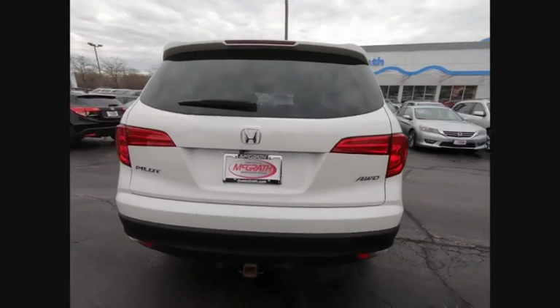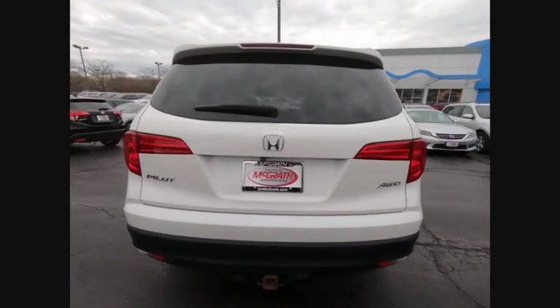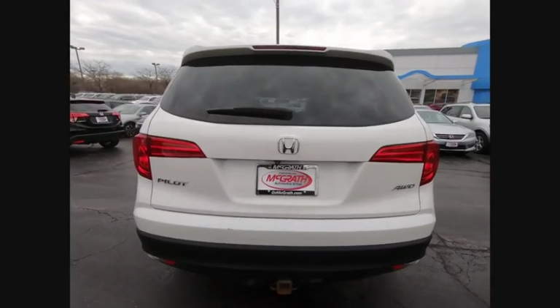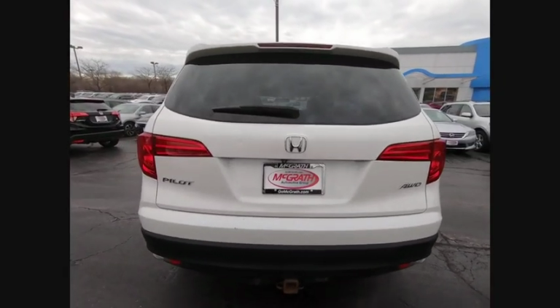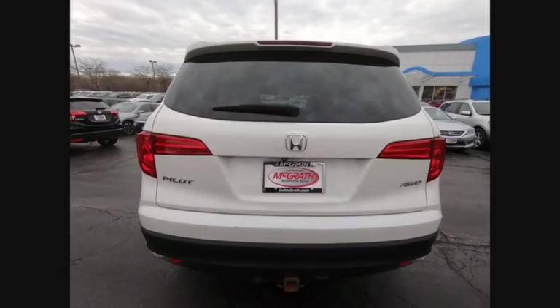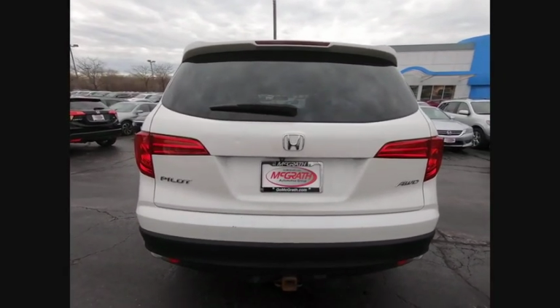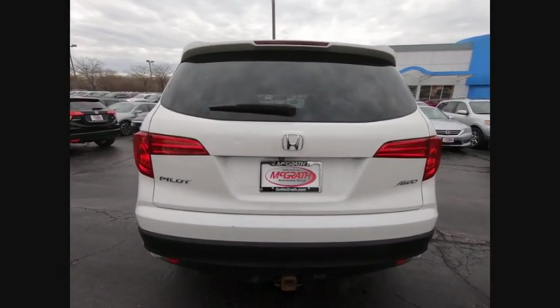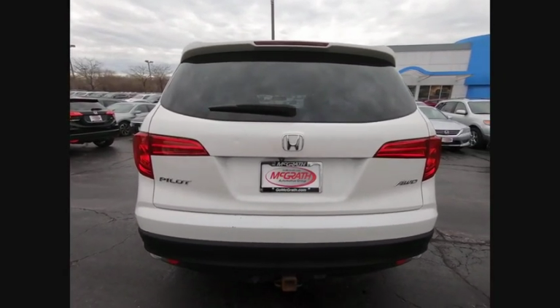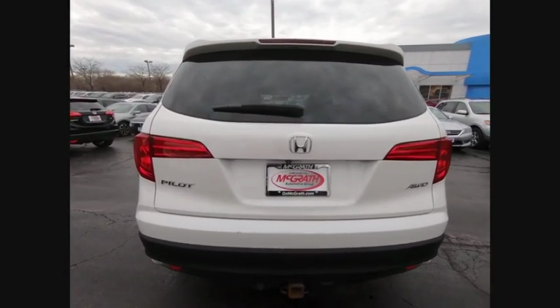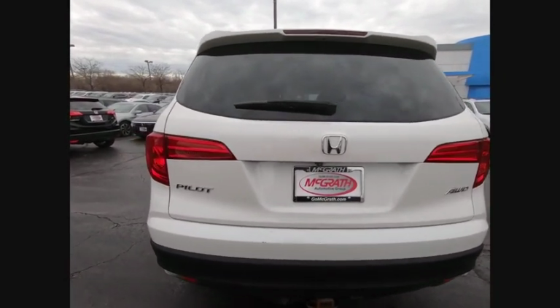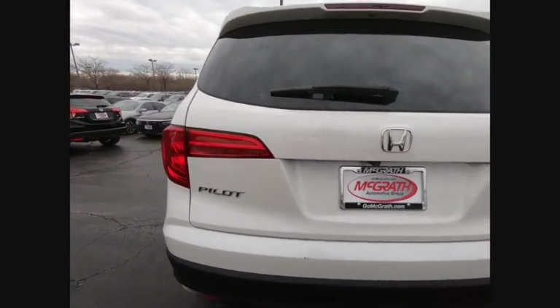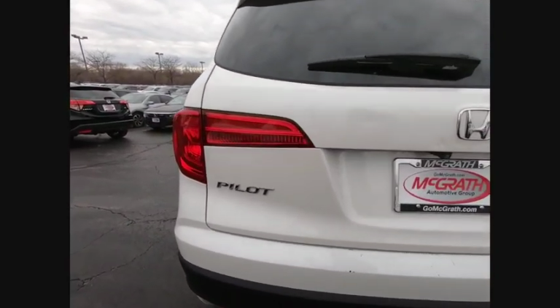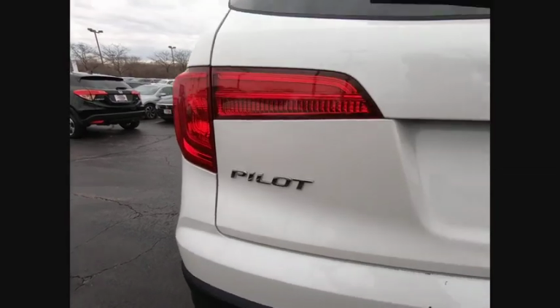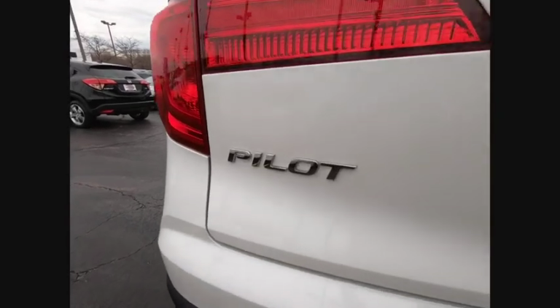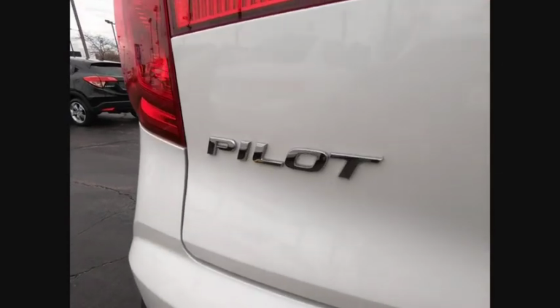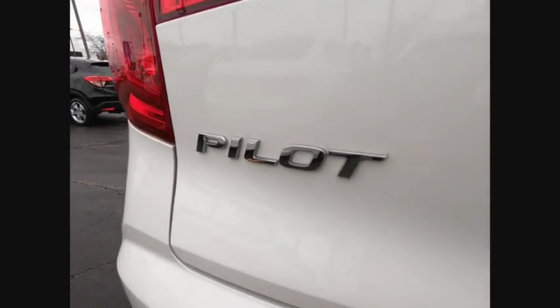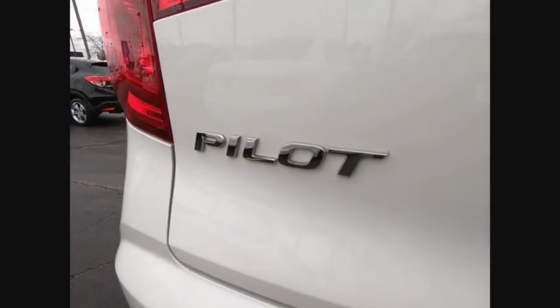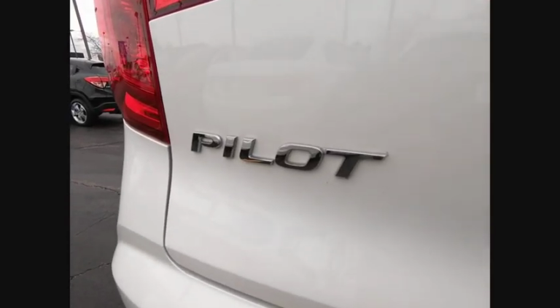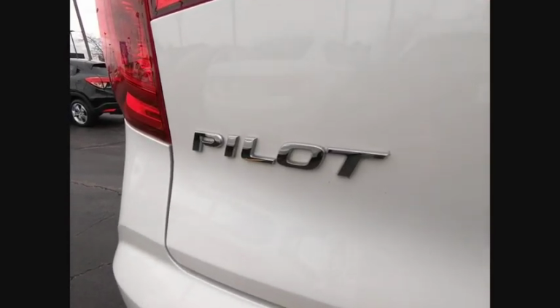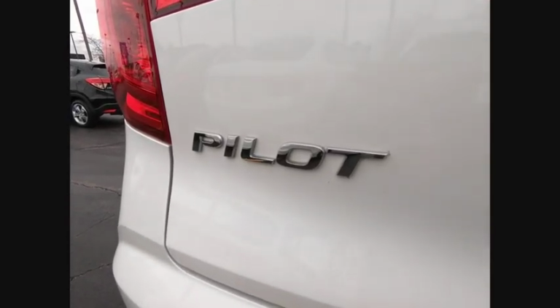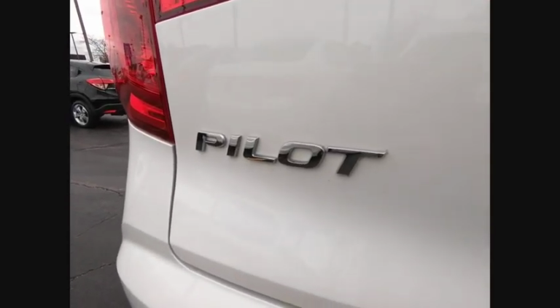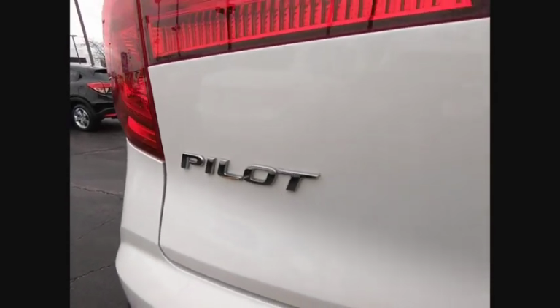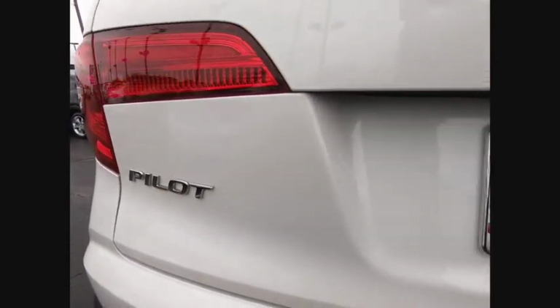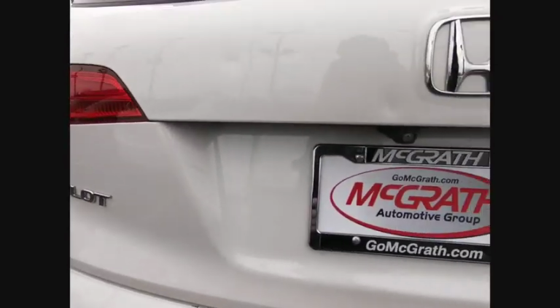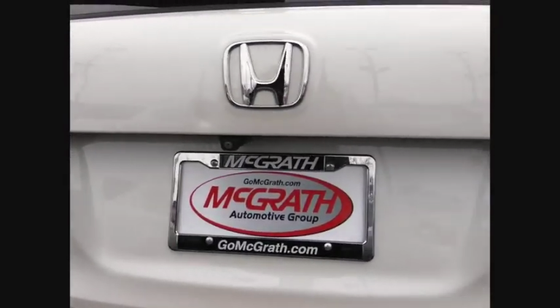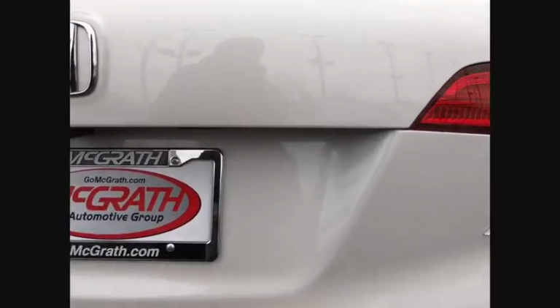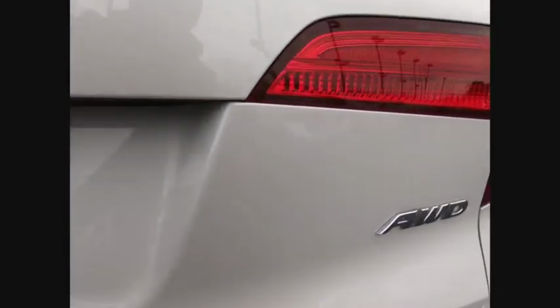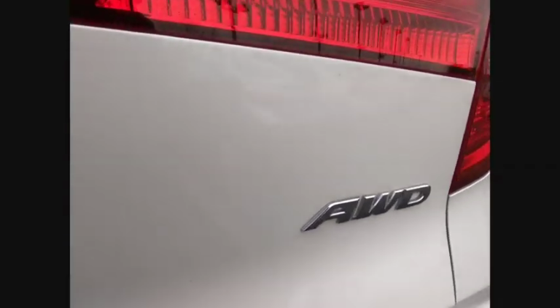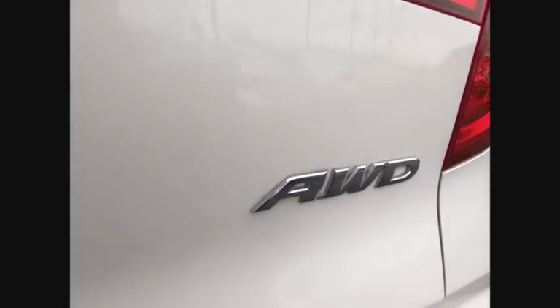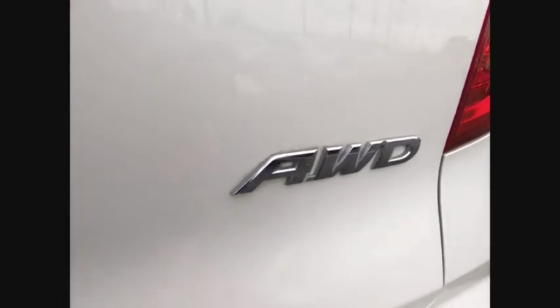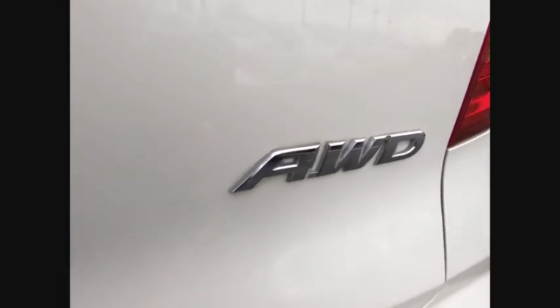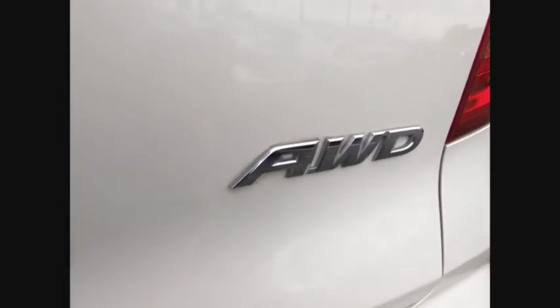All-wheel drive. Heated mirrors. Aluminum wheels. Rear spoiler. Power lift gate. Brake assist. Traction control. Stability control. Daytime running lights.